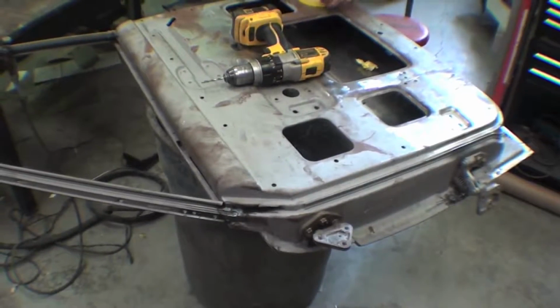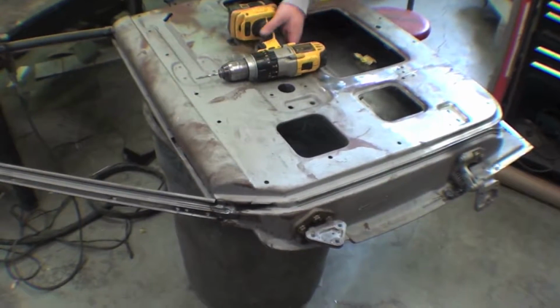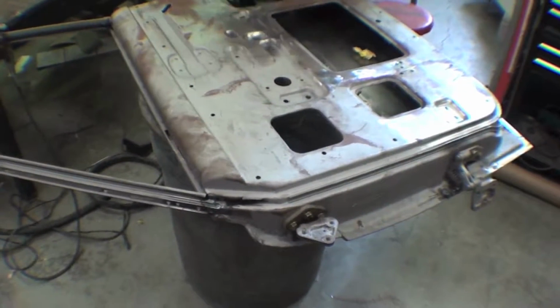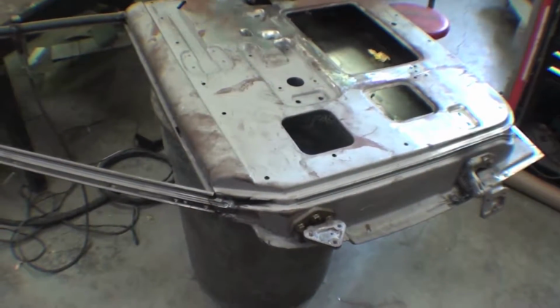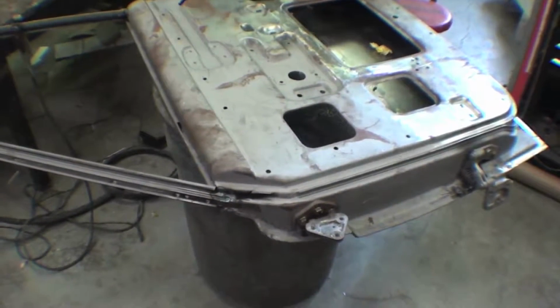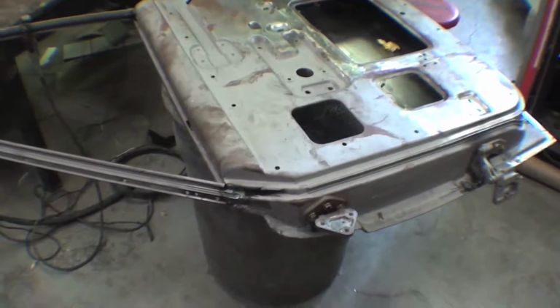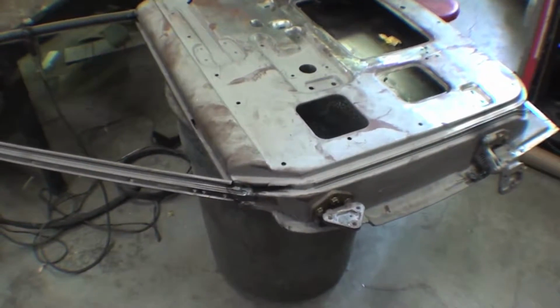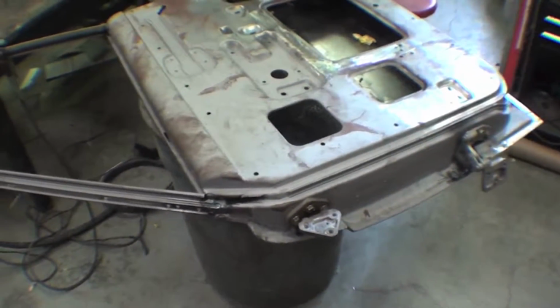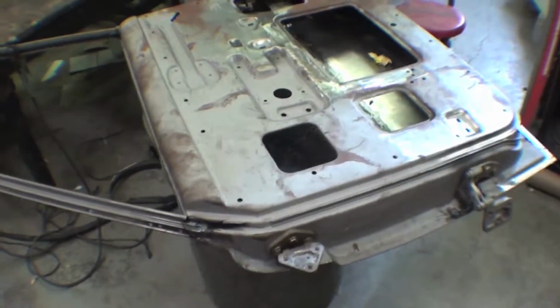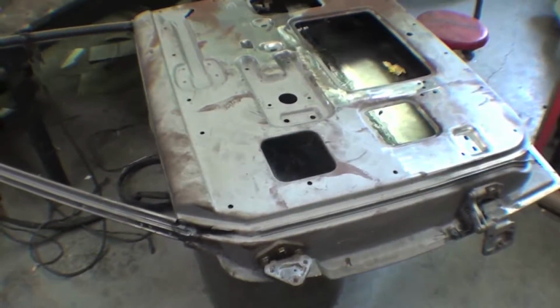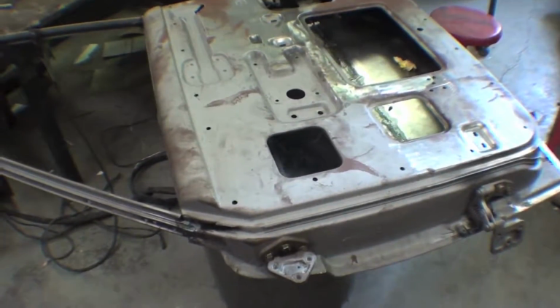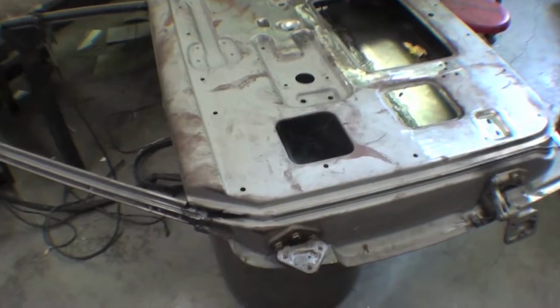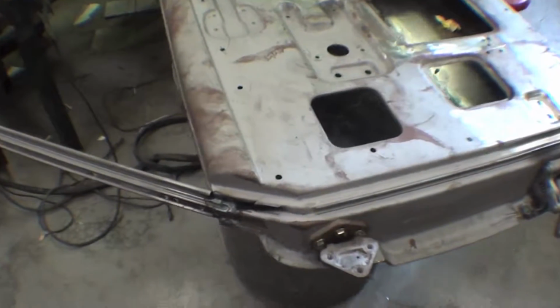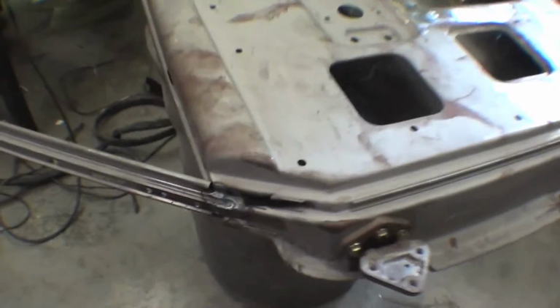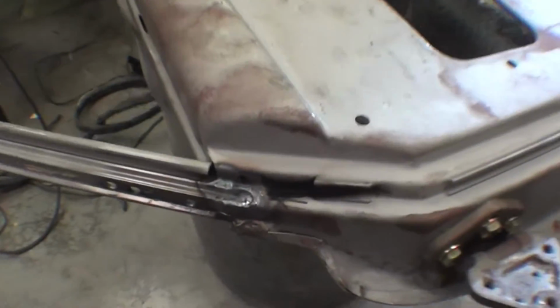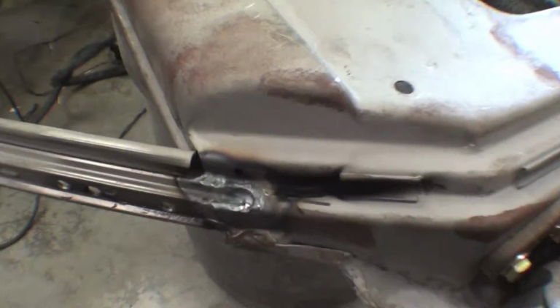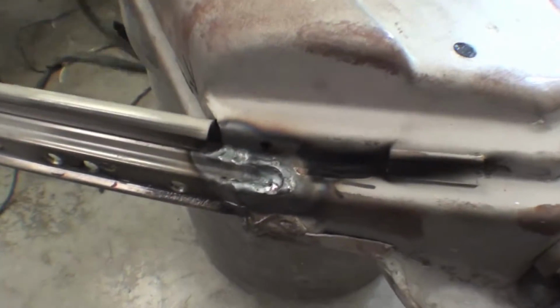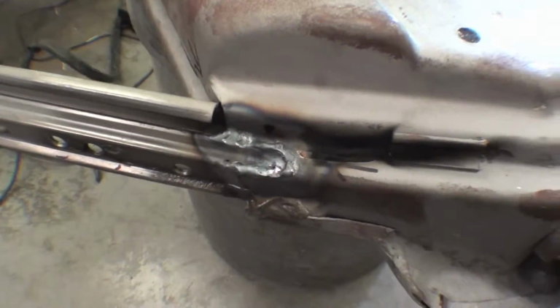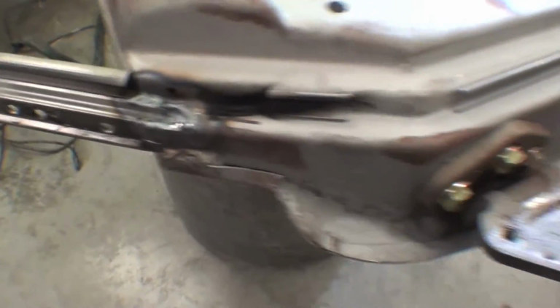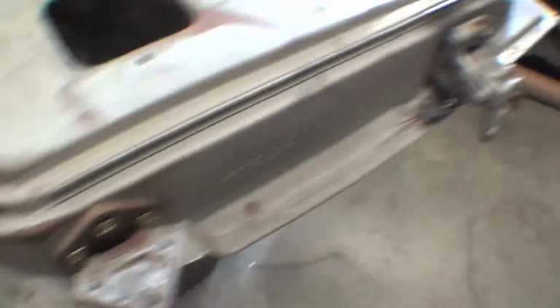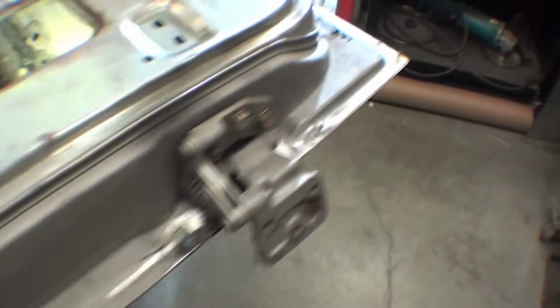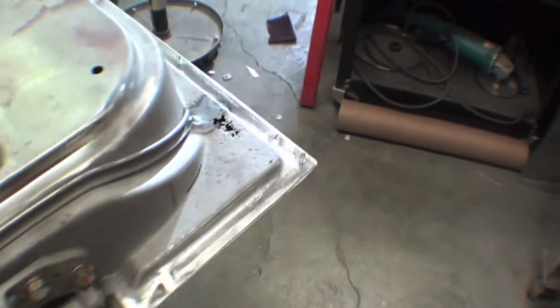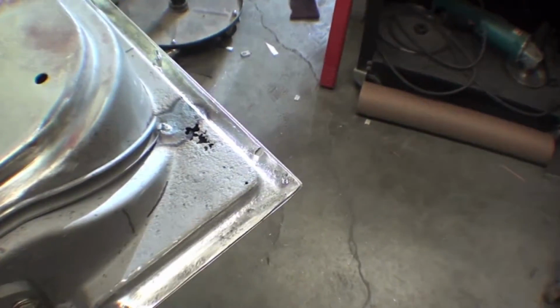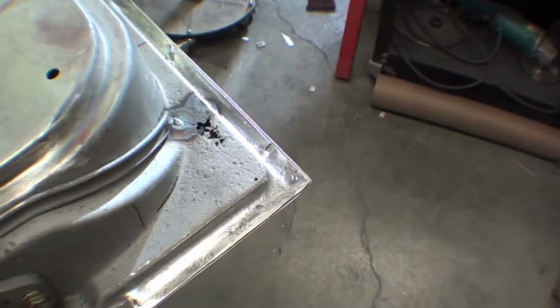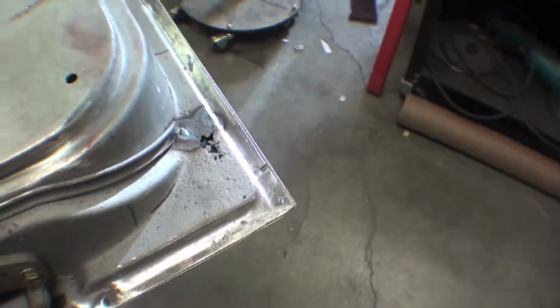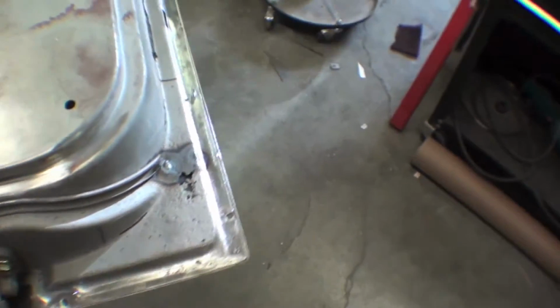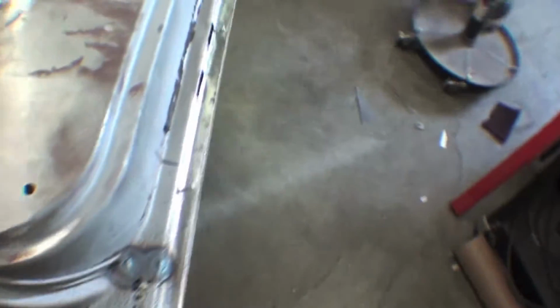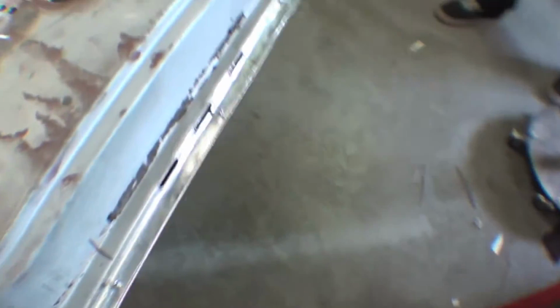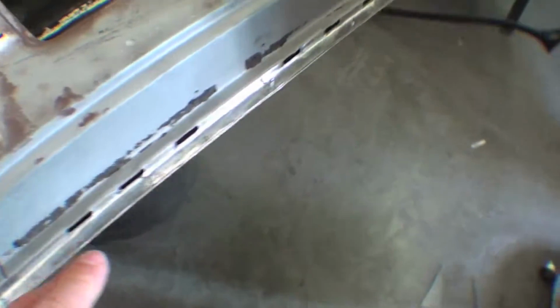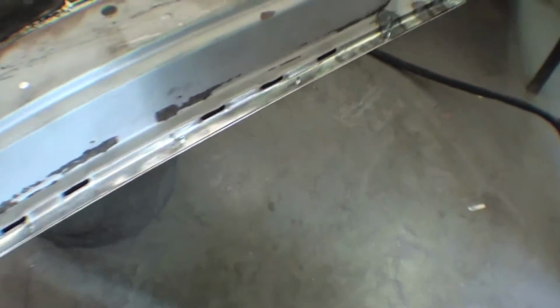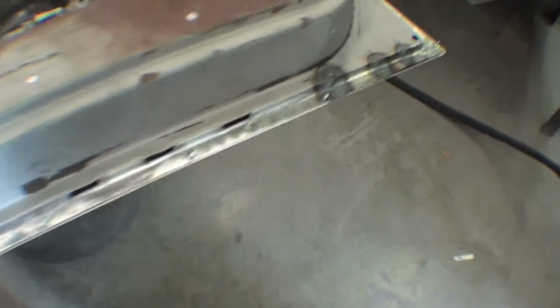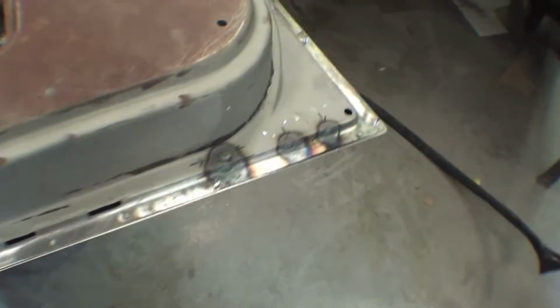This is the right-hand front door that Barry is doing. You can see that he's done some reinforcement right there. He says he has a patch to do here and the bottoms look great. He's finishing those out.